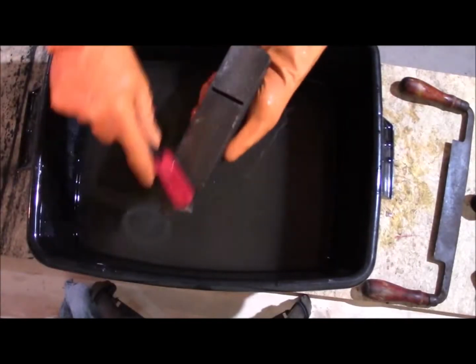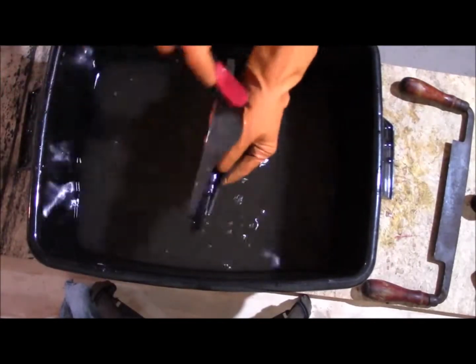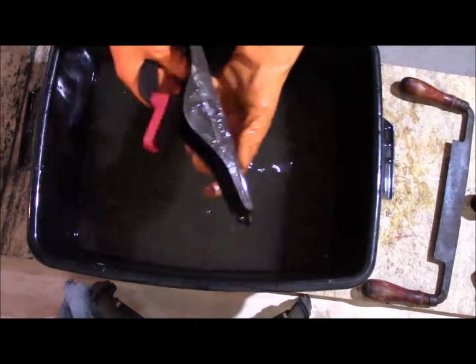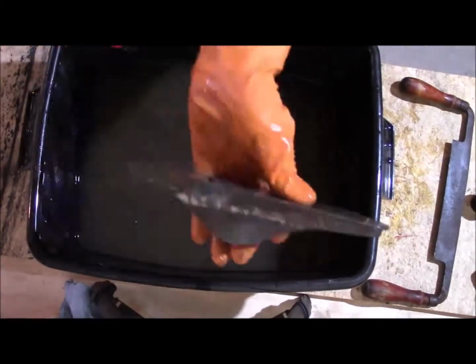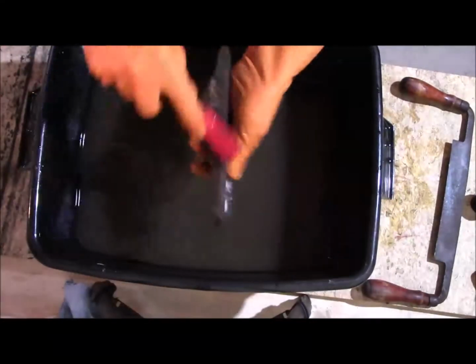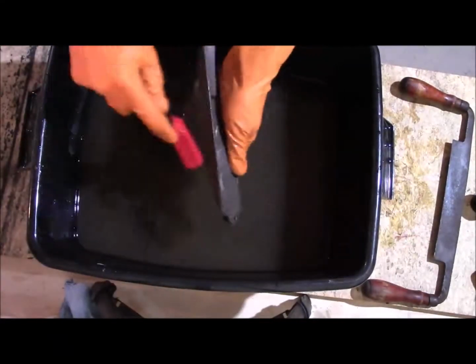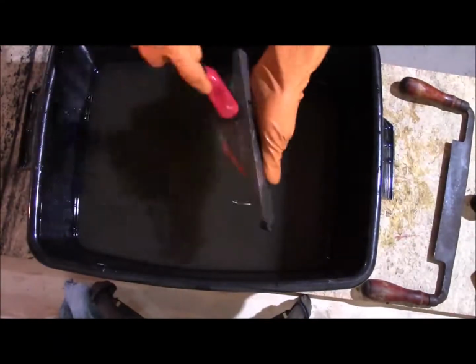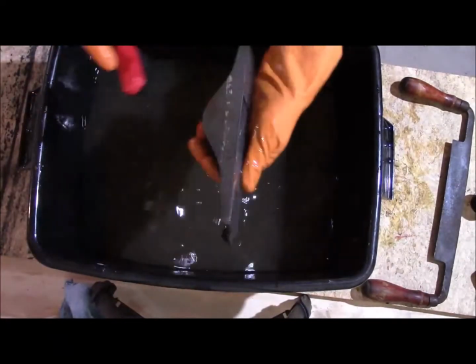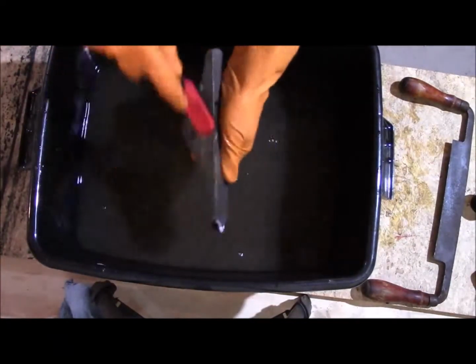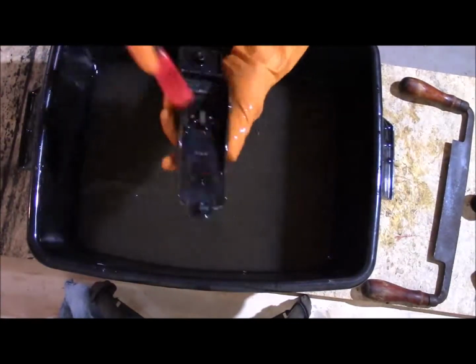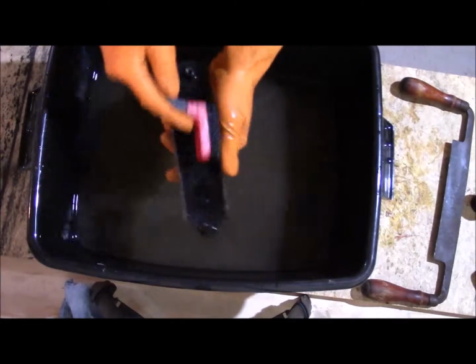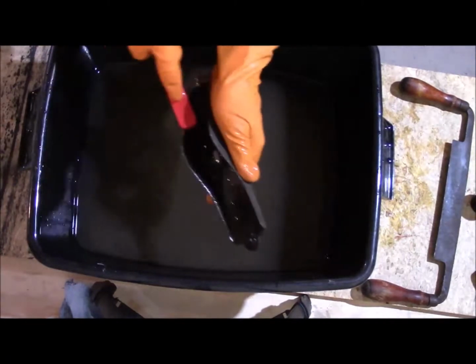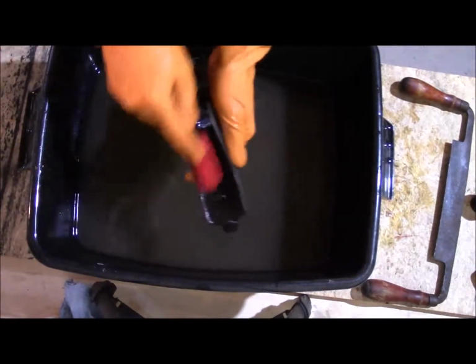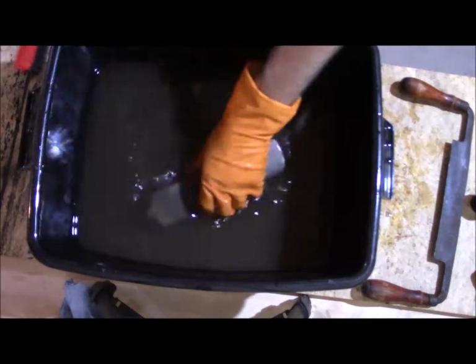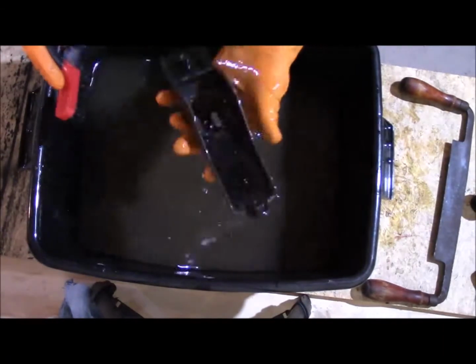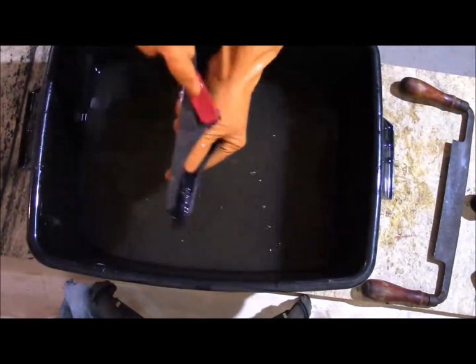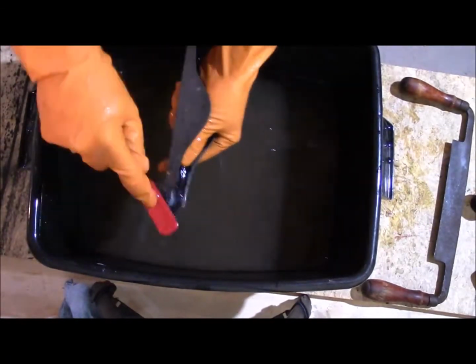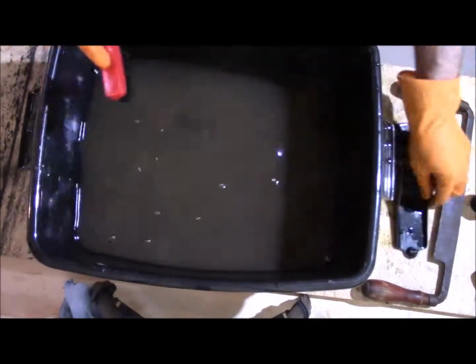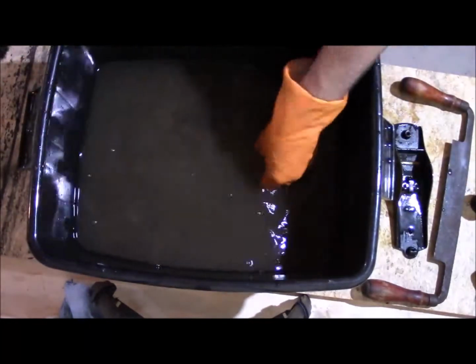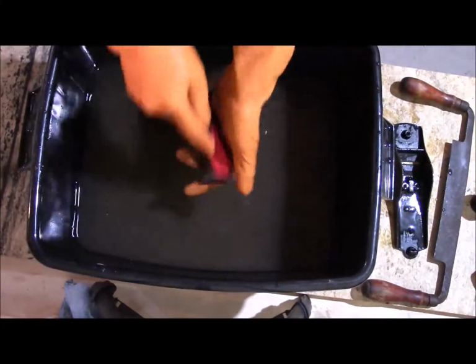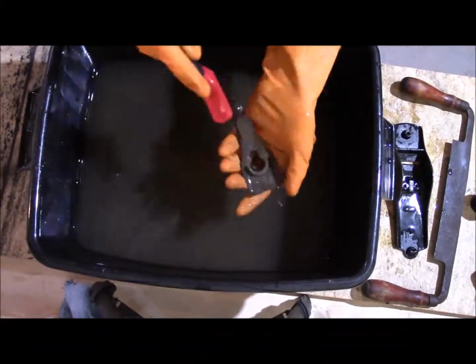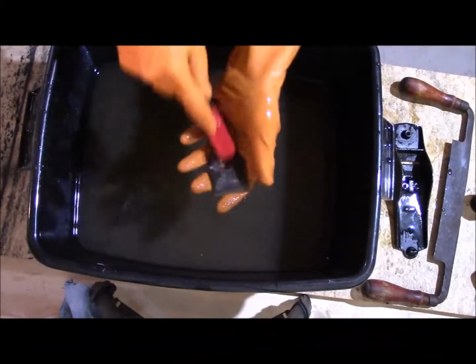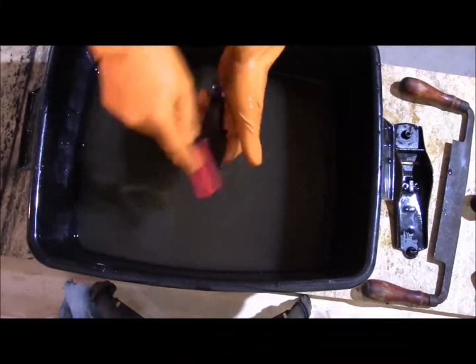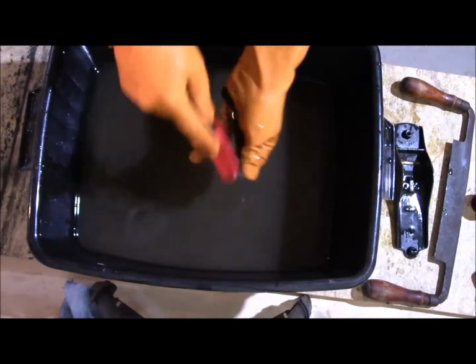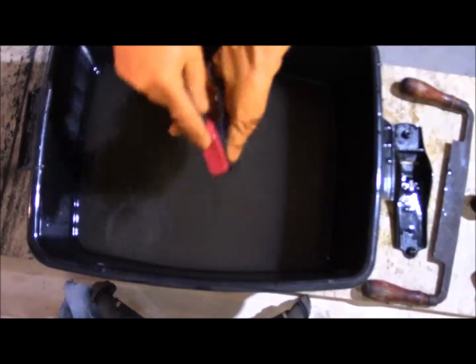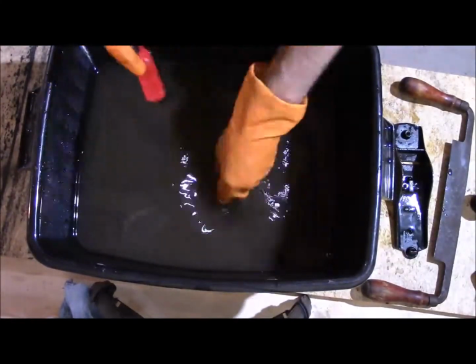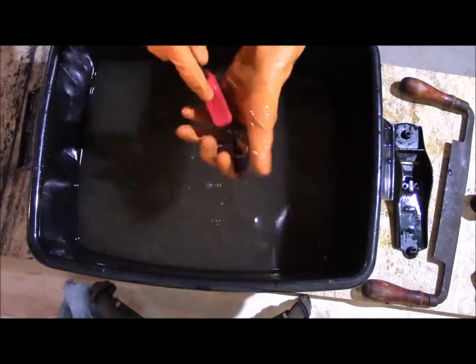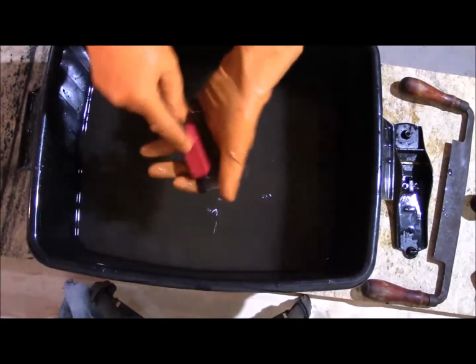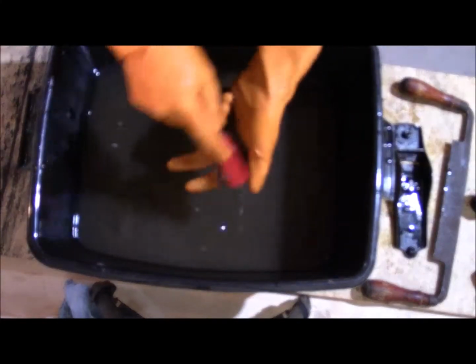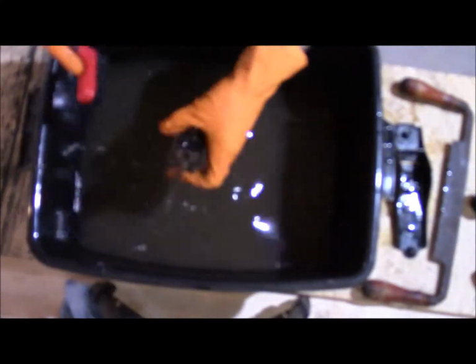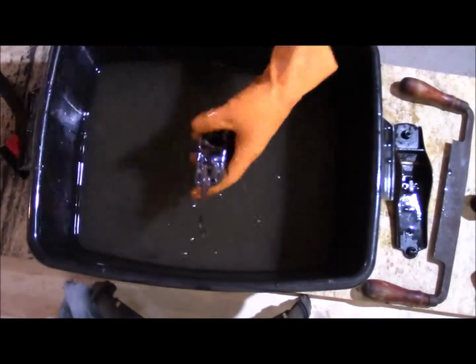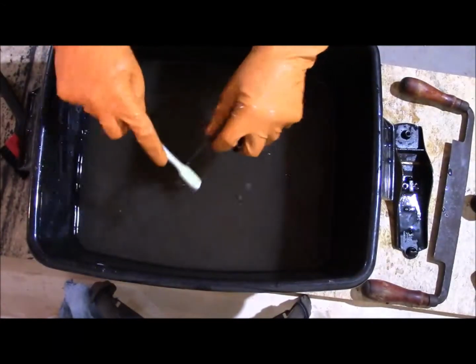I leave them in there for about 30 minutes to an hour. I'd pull them out and scrub them a little bit — the surface rust goes away right away, but the deep rust takes longer. I wouldn't leave them in there more than a couple of hours though, because this solution will eventually pit the metal.